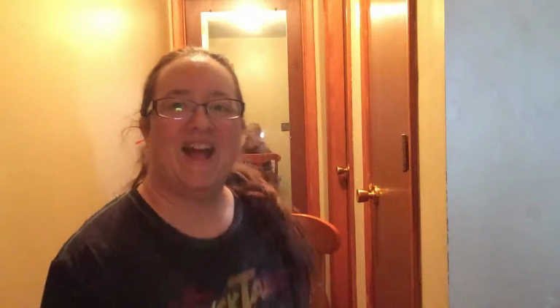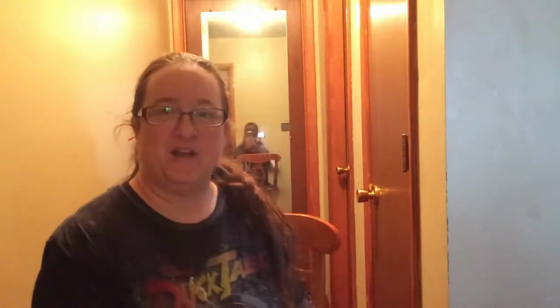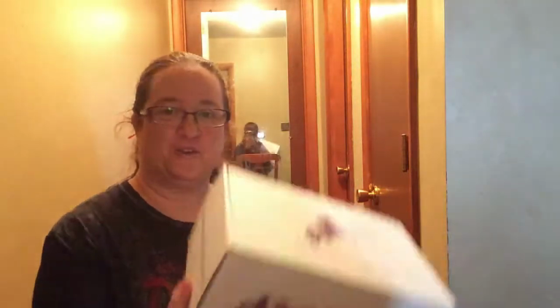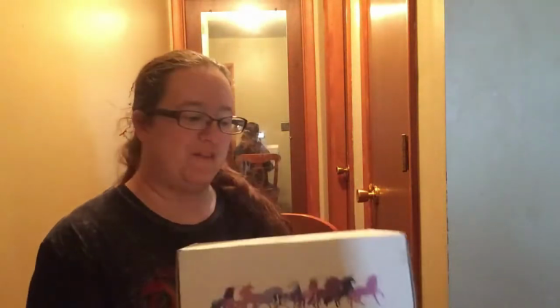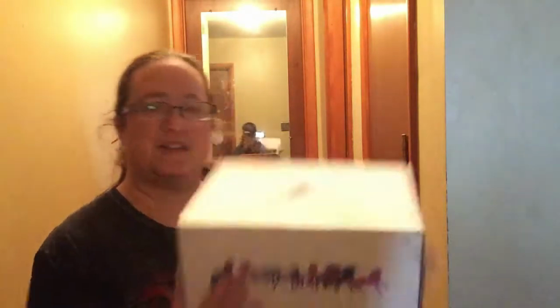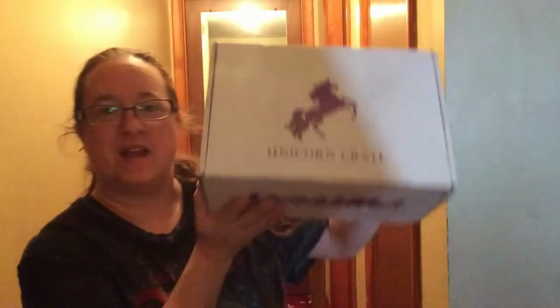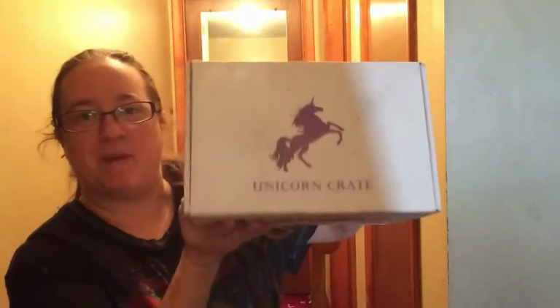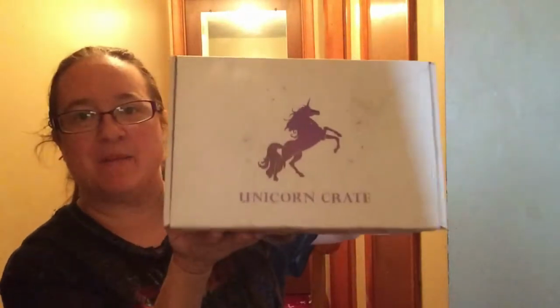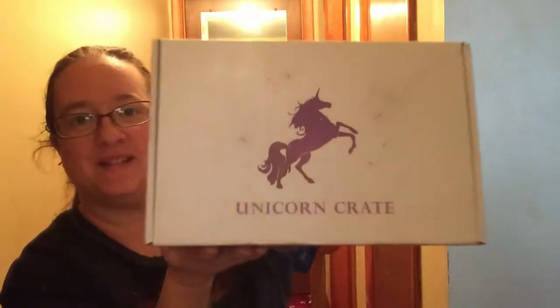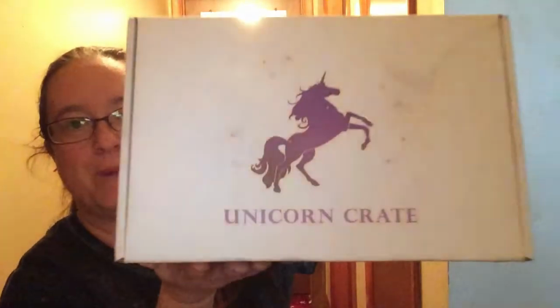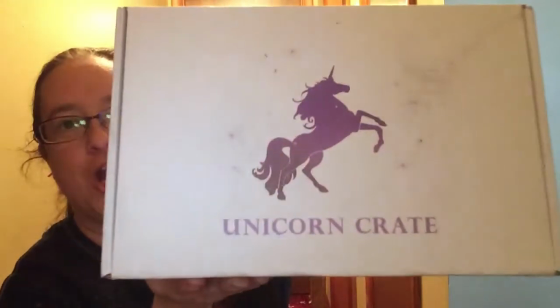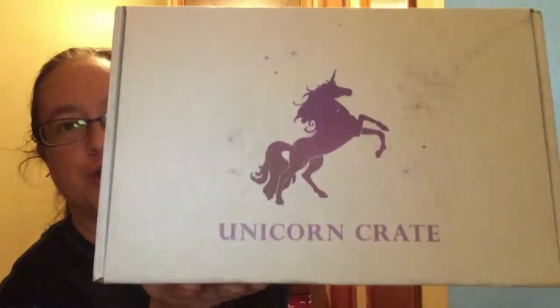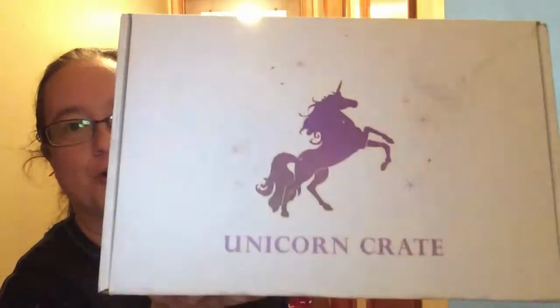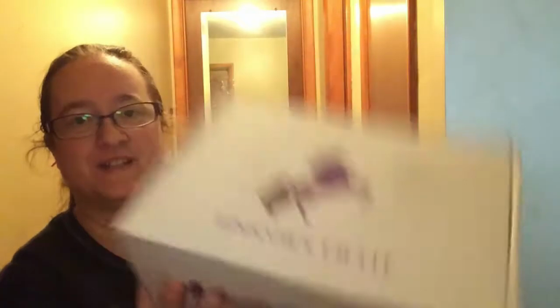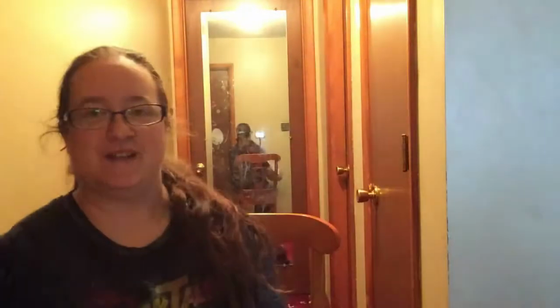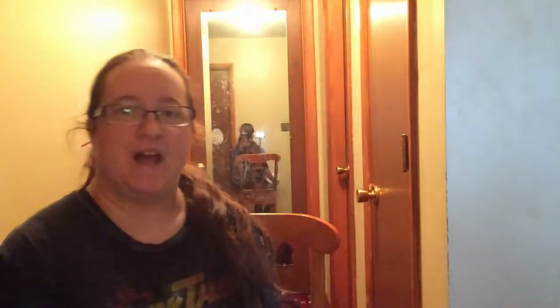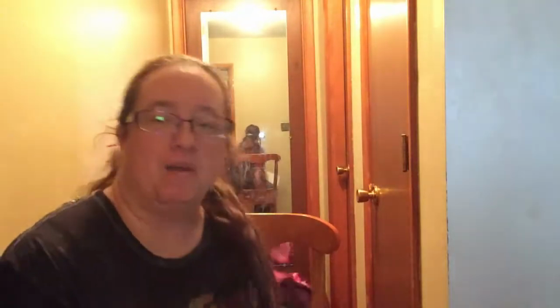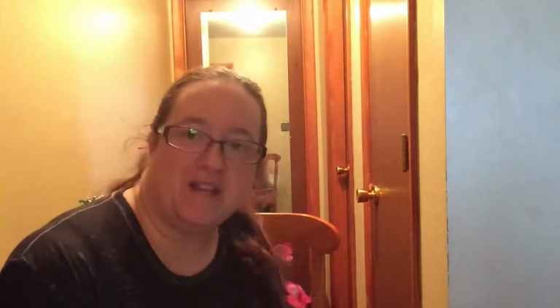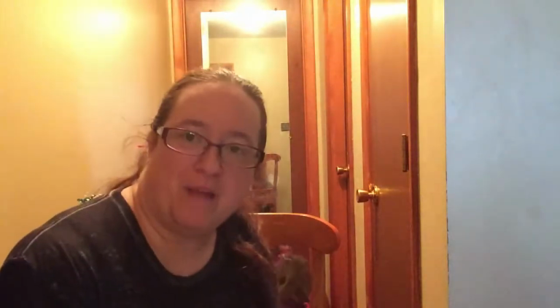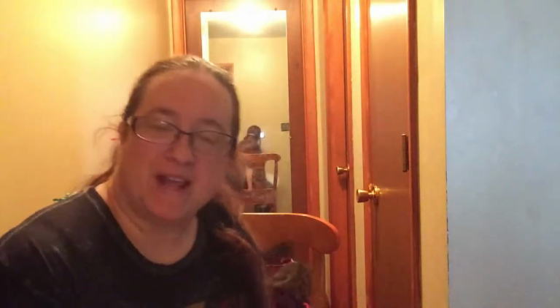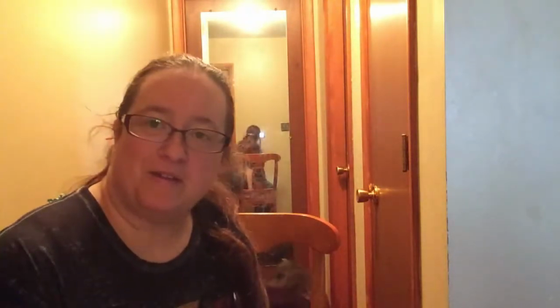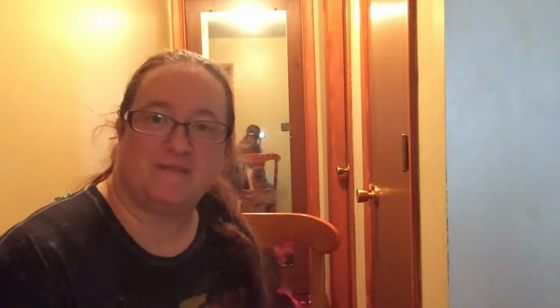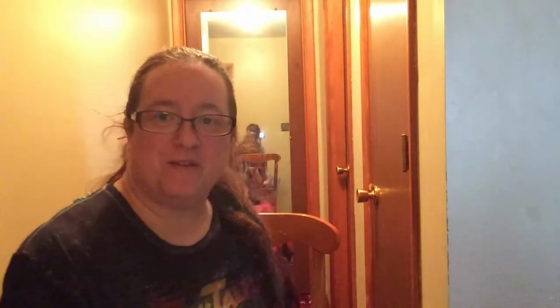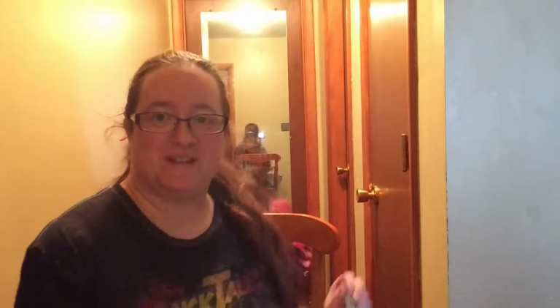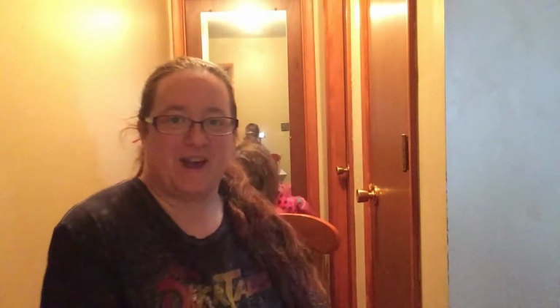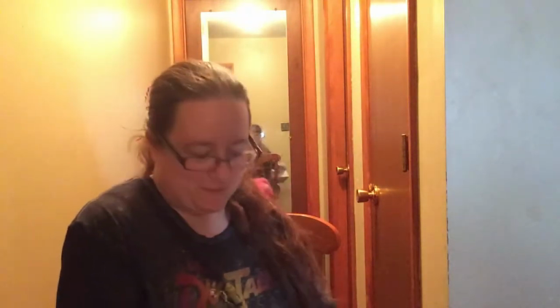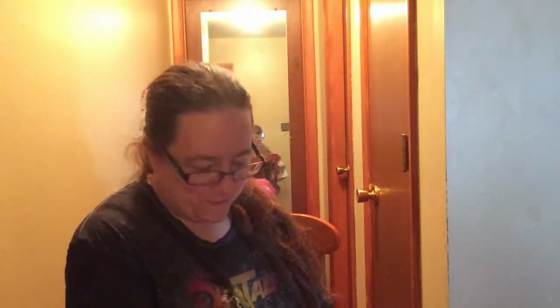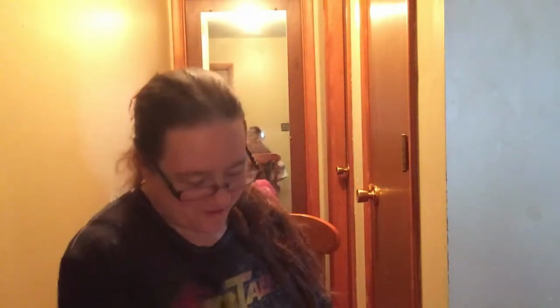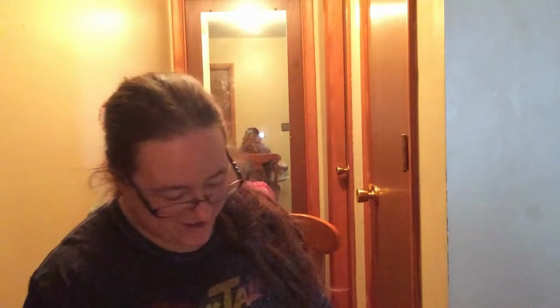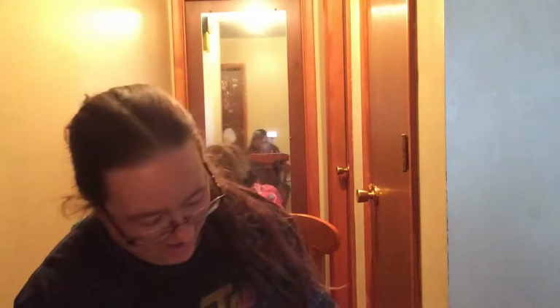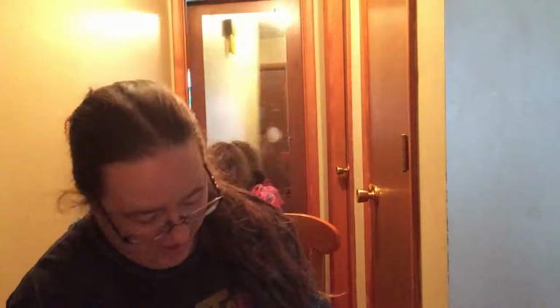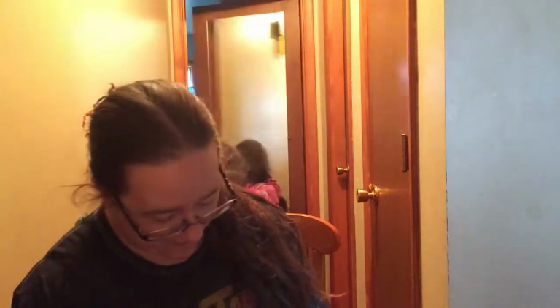Hello unicorn lovers! Today I am unboxing my December unicorn crates. My kids will probably make a cameo in this video because they're out of school and they're hanging around.